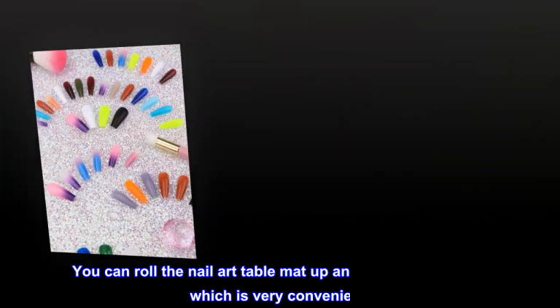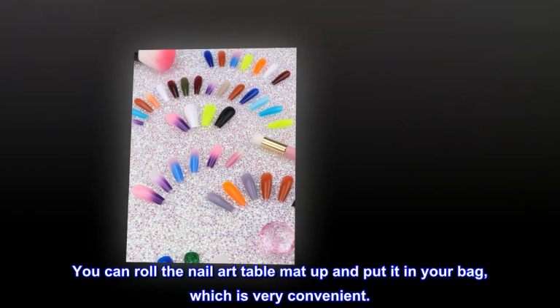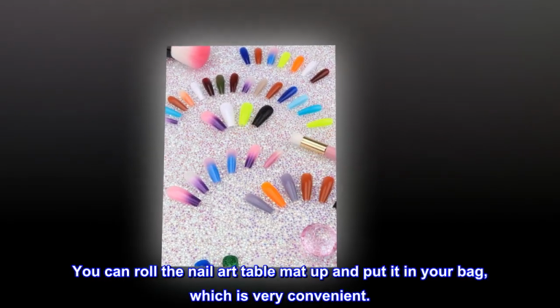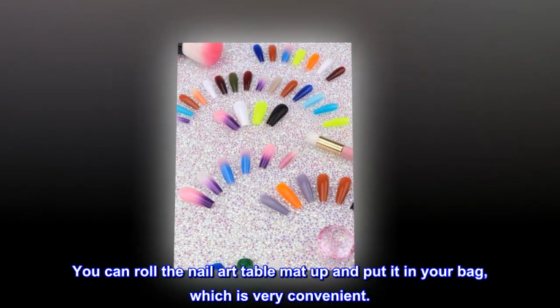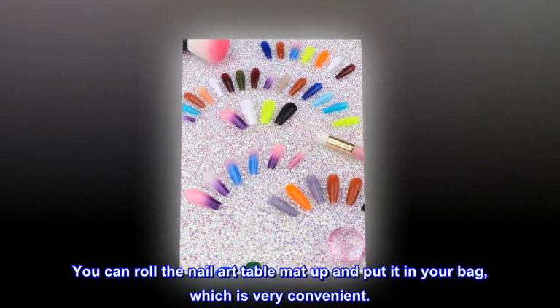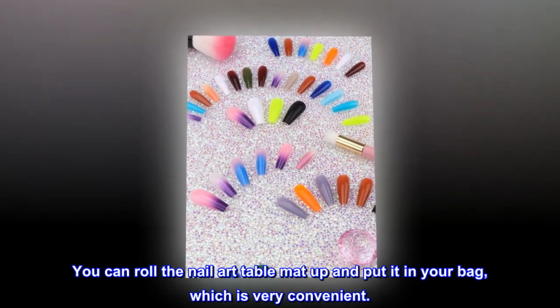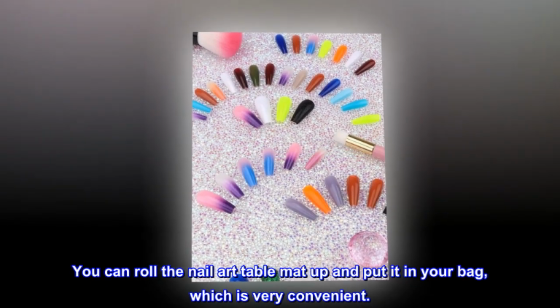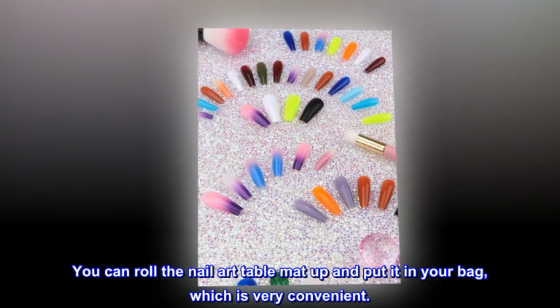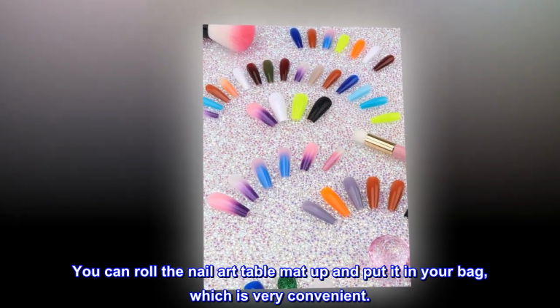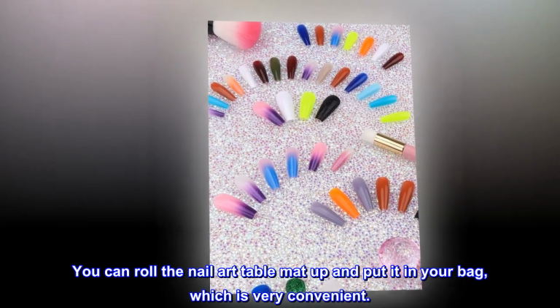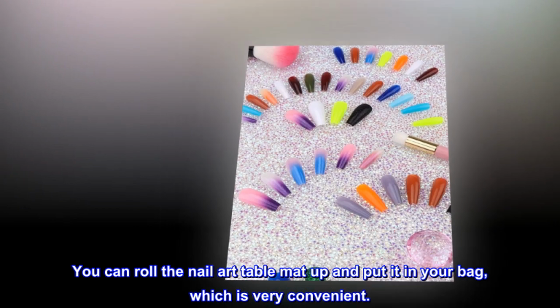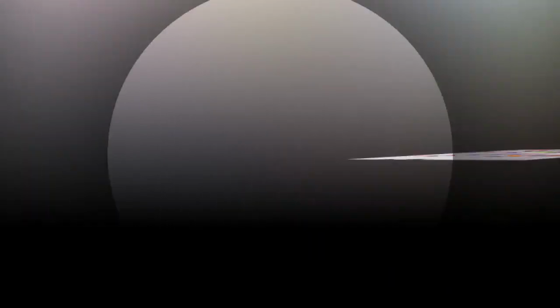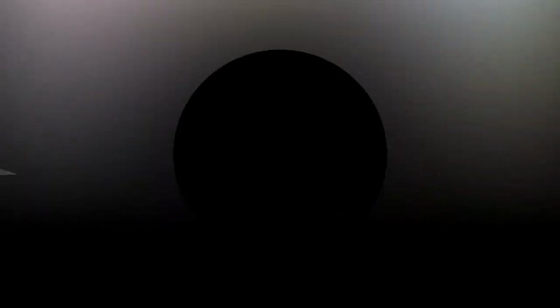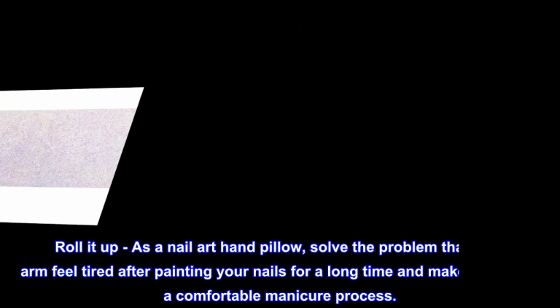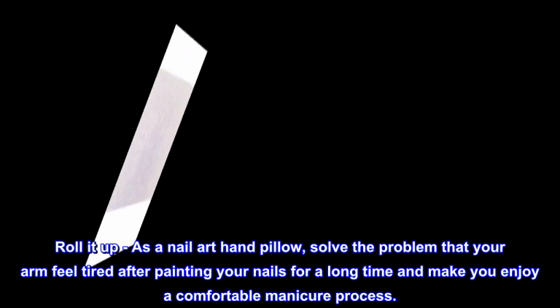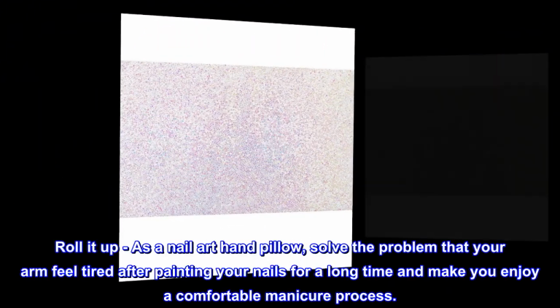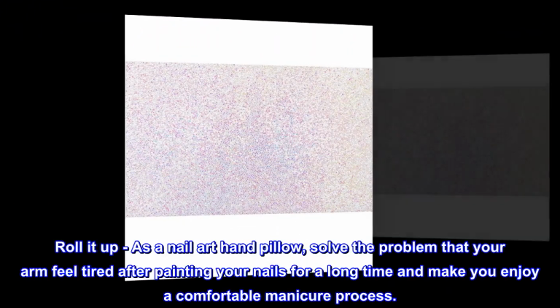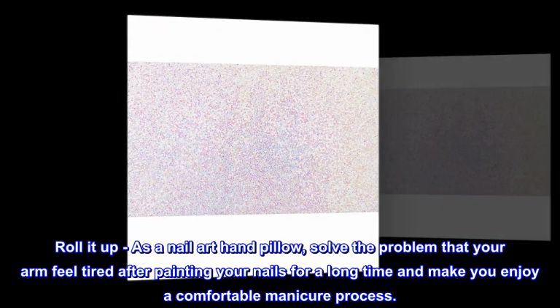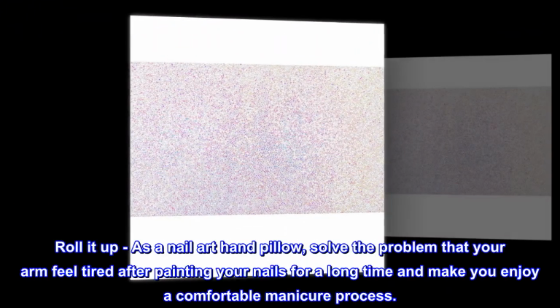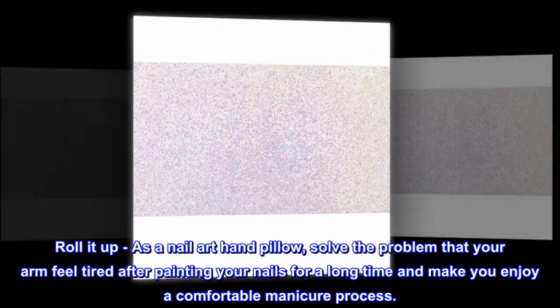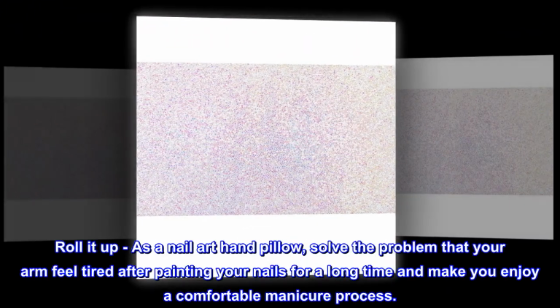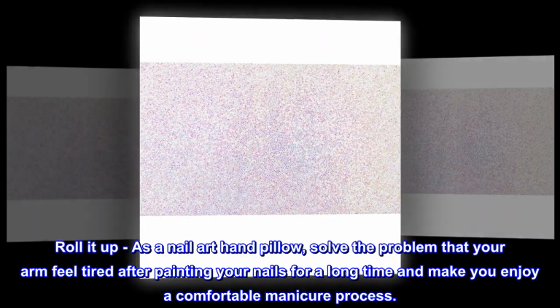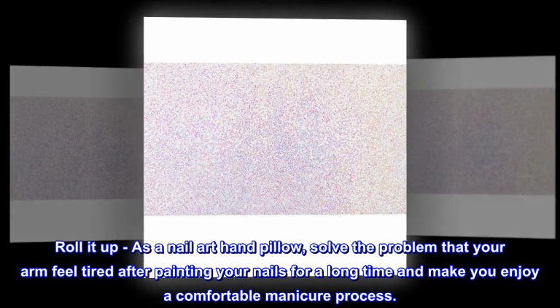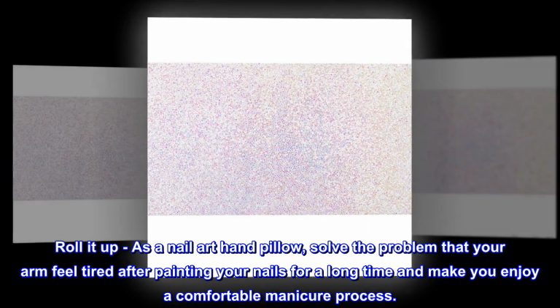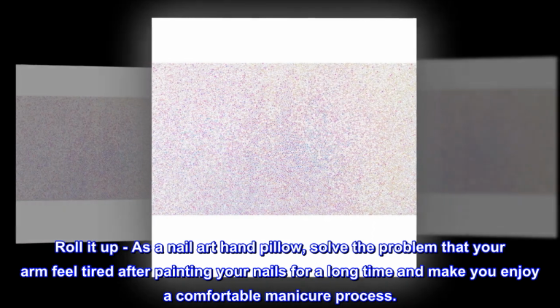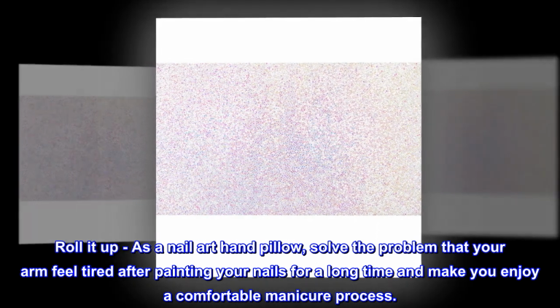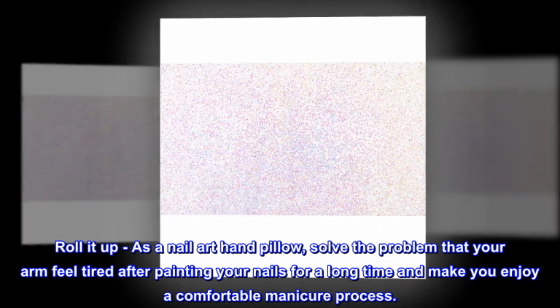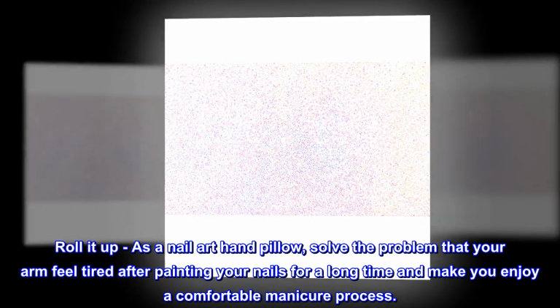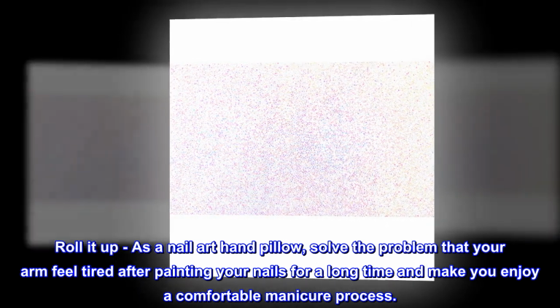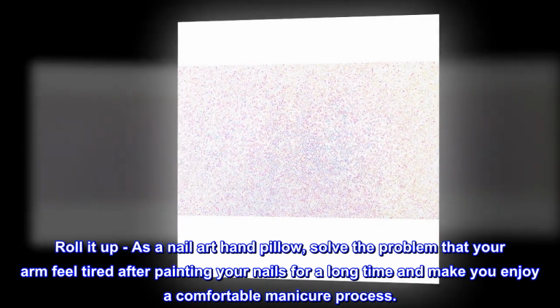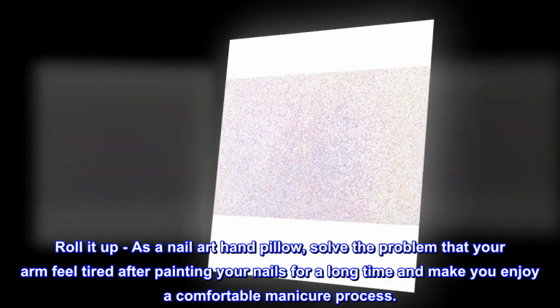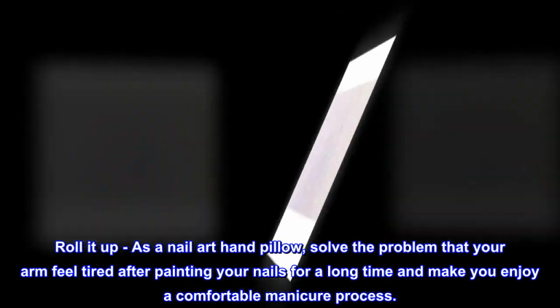You can roll the nail art table mat up and put it in your bag, which is very convenient. As a nail art hand pillow, it solves the problem of your arm feeling tired after painting your nails for a long time, and makes you enjoy a comfortable manicure process.